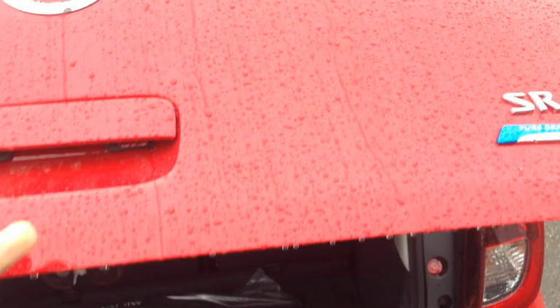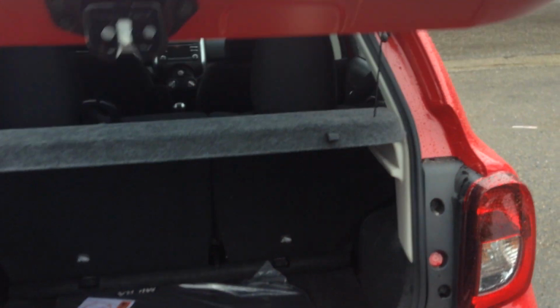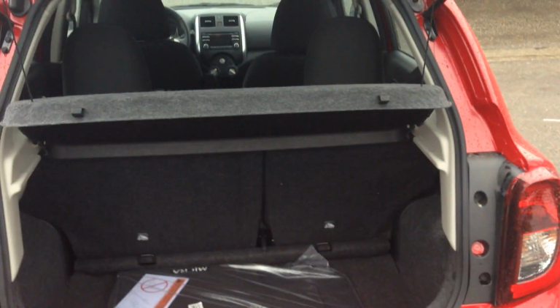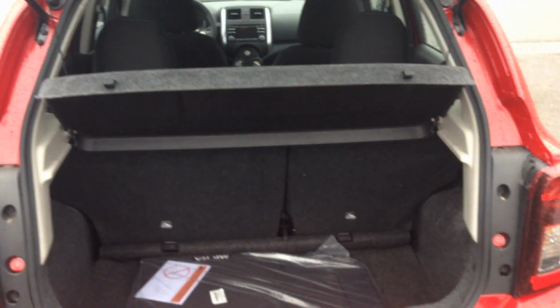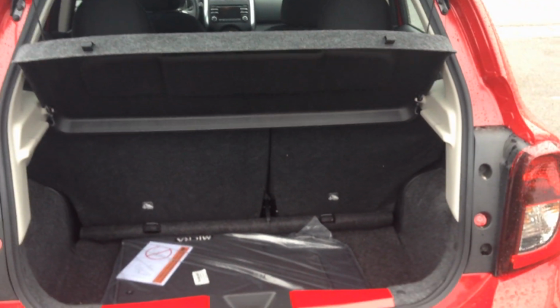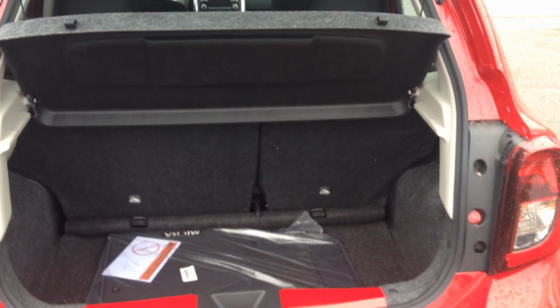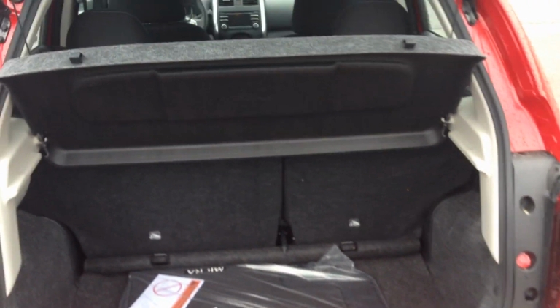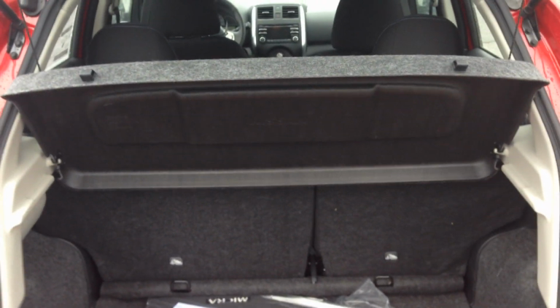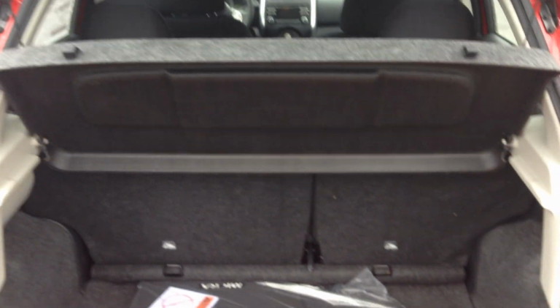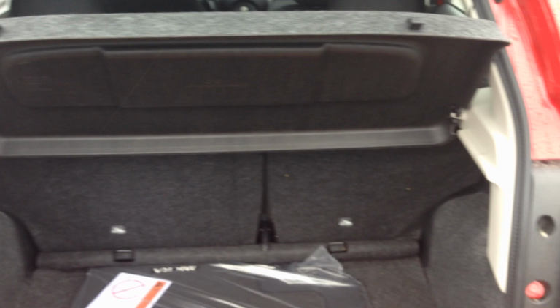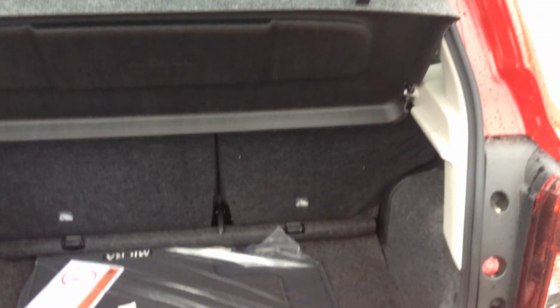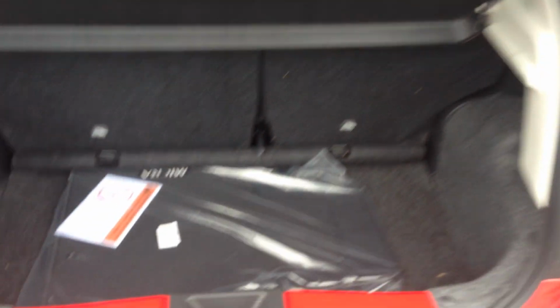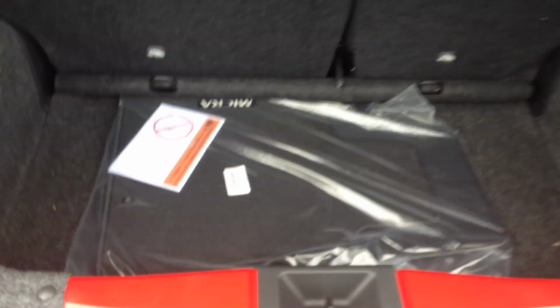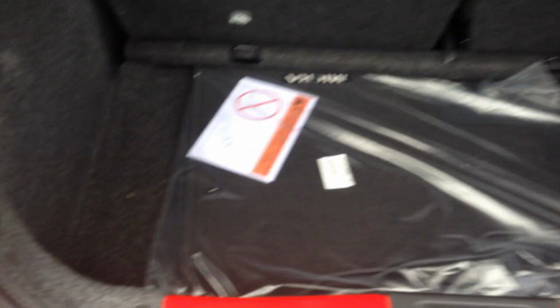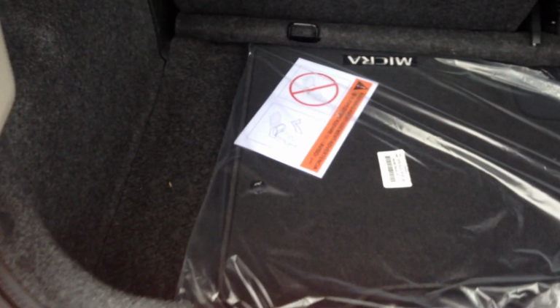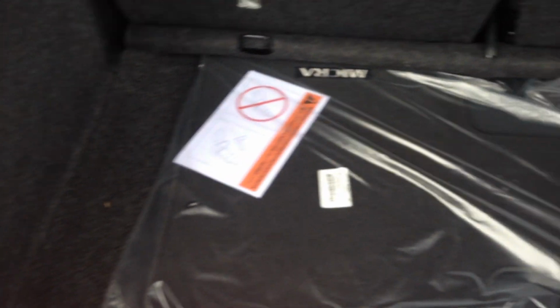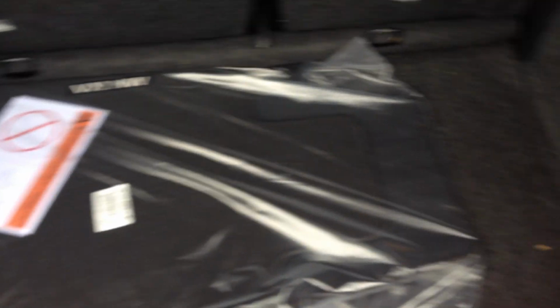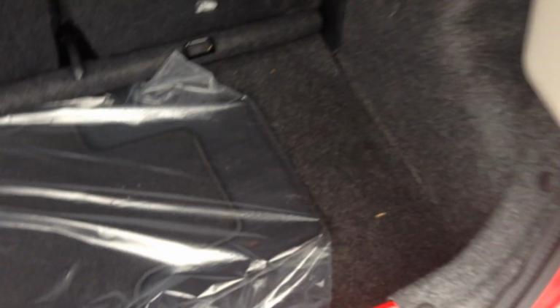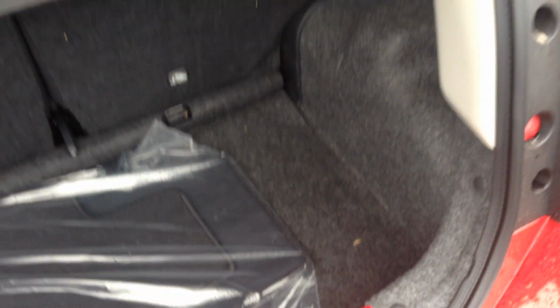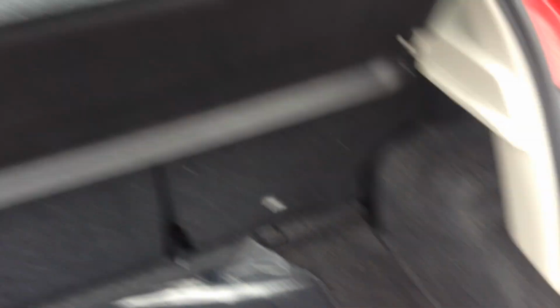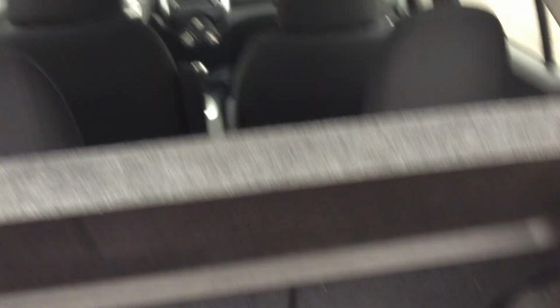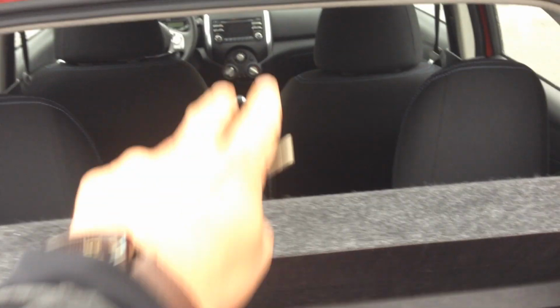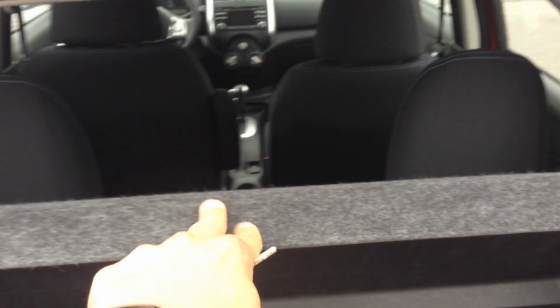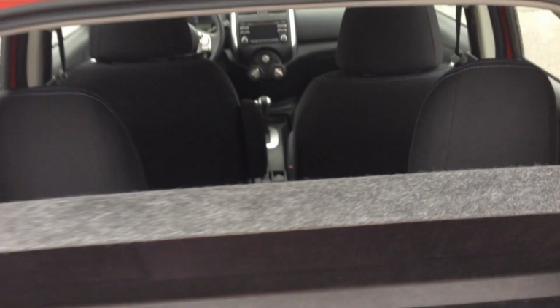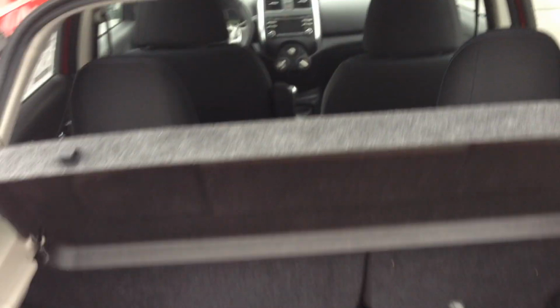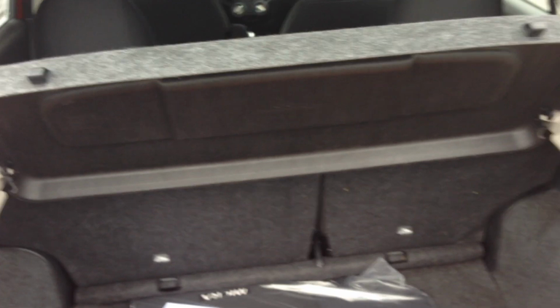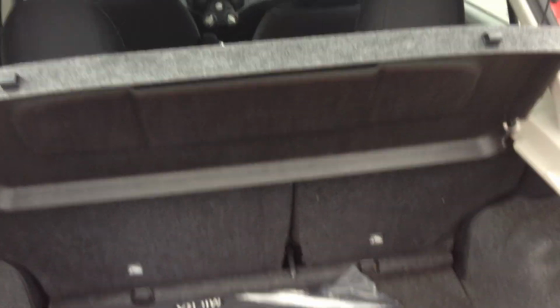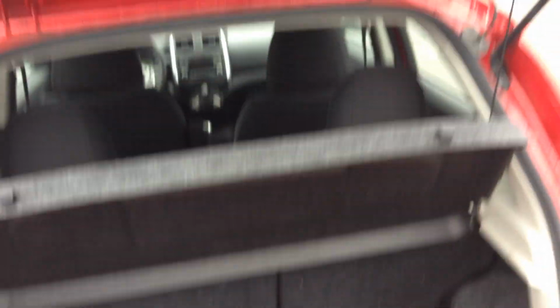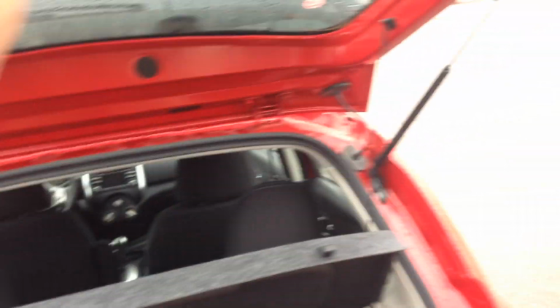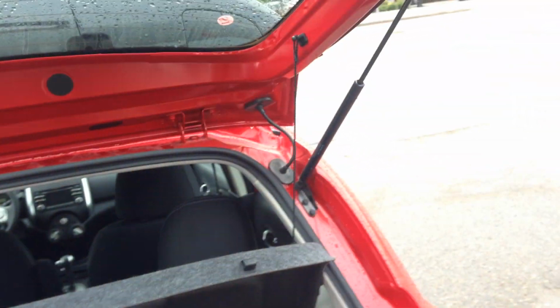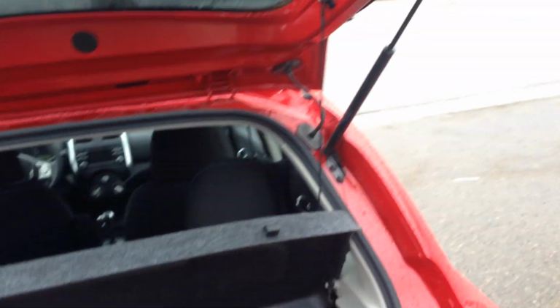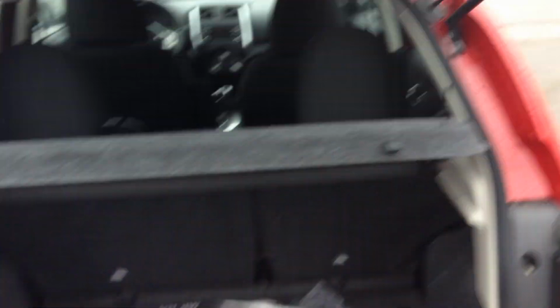Look at the back. You do have a 60-40 split back seat, tons of storage, and nobody can see your stuff with the tonneau cover built right in.